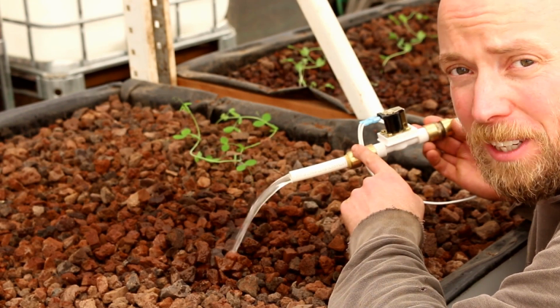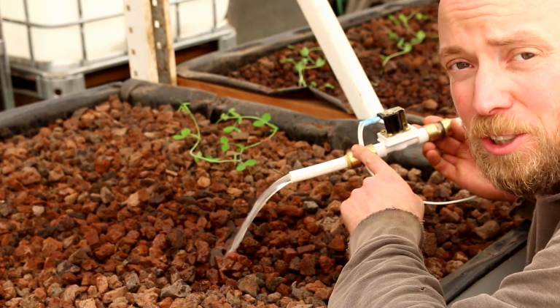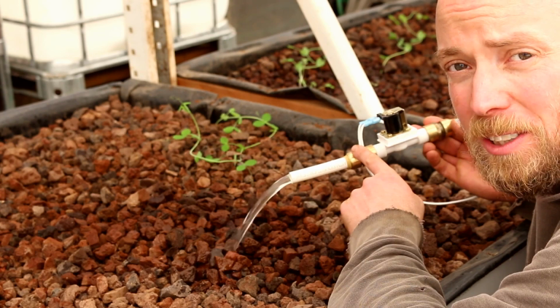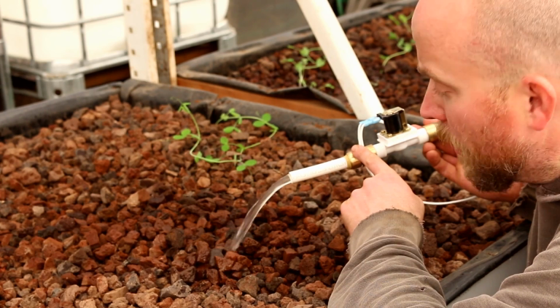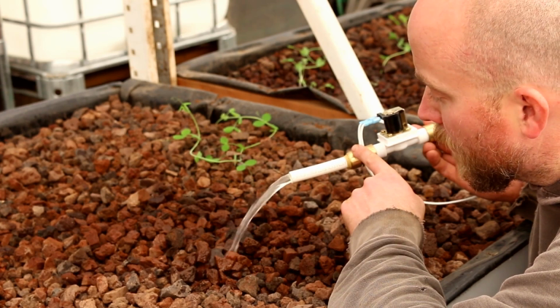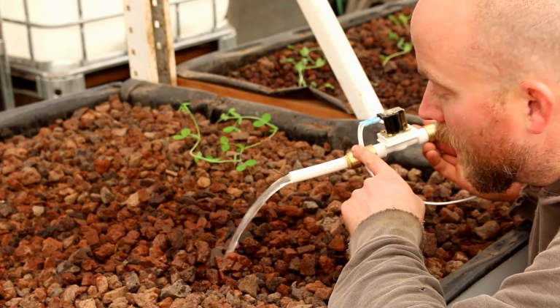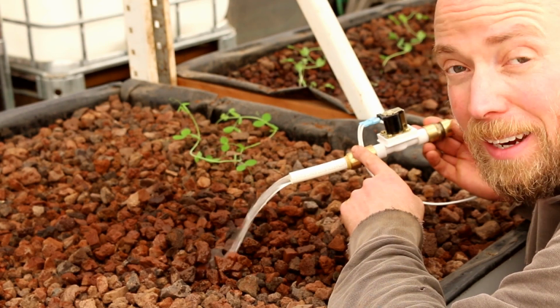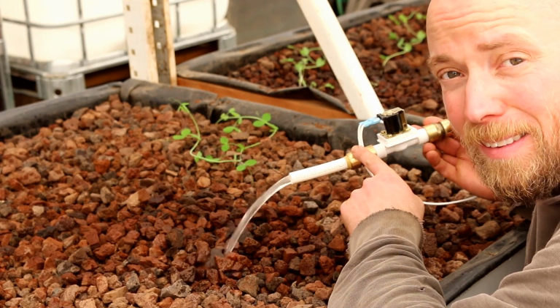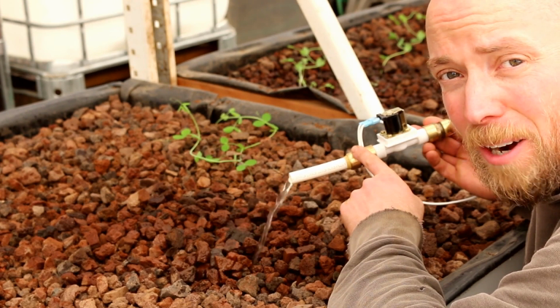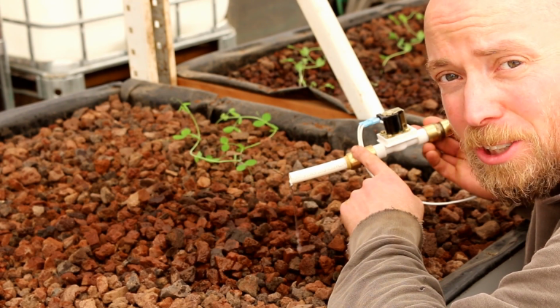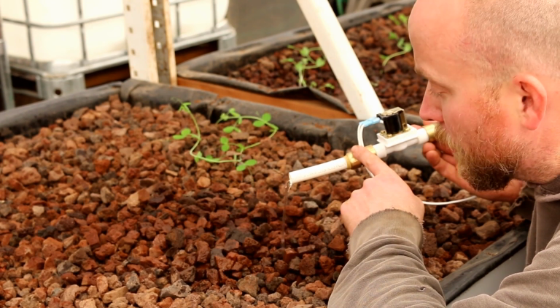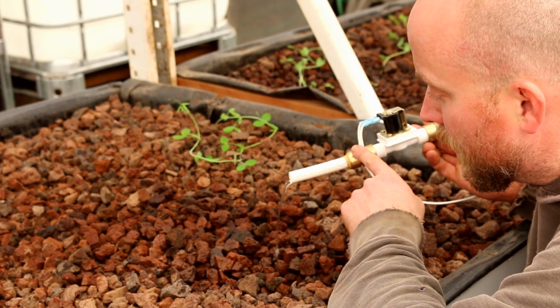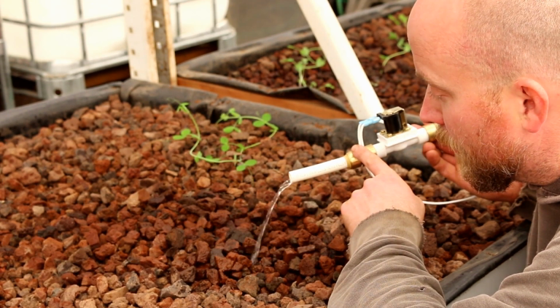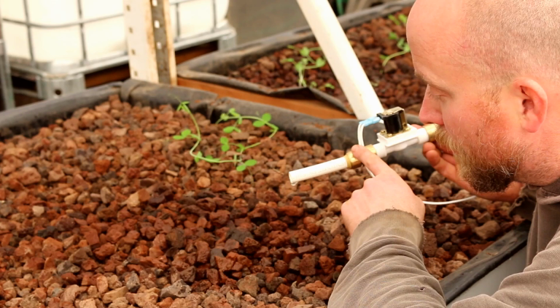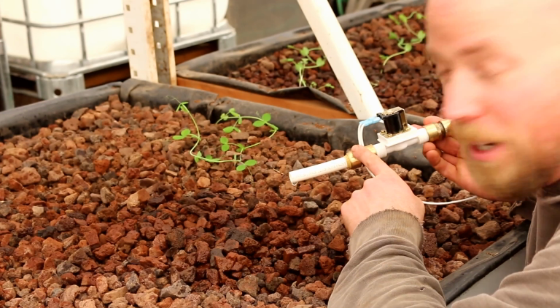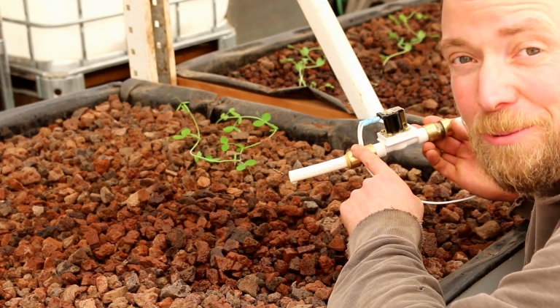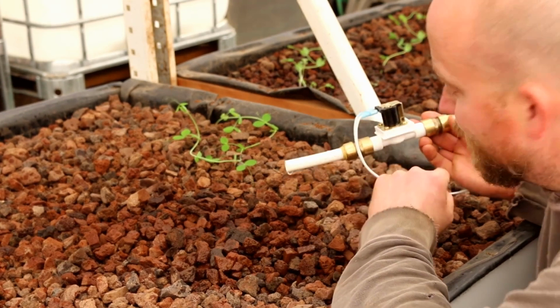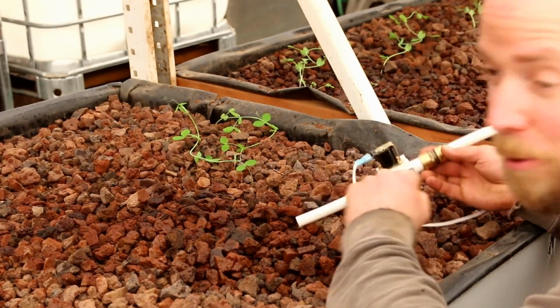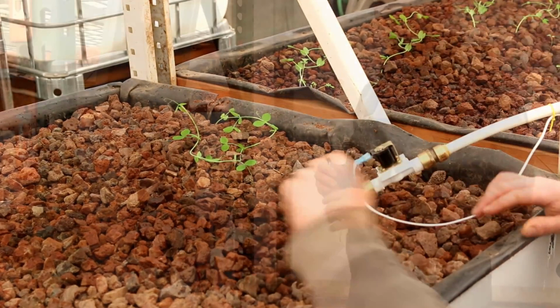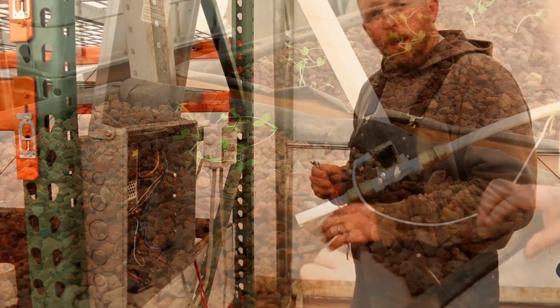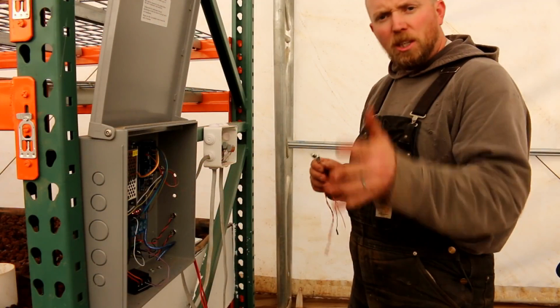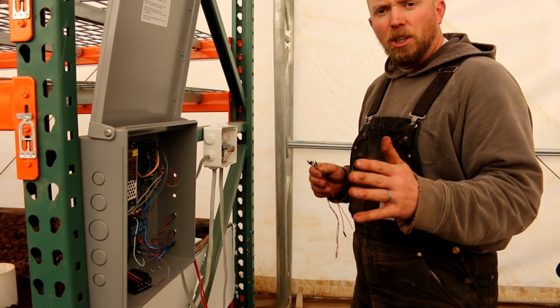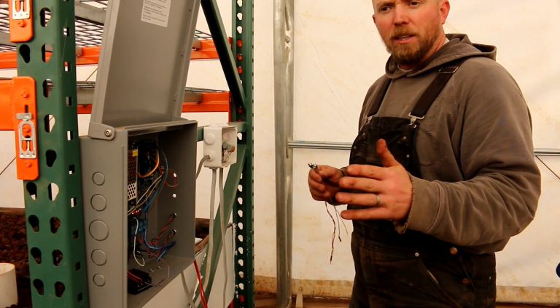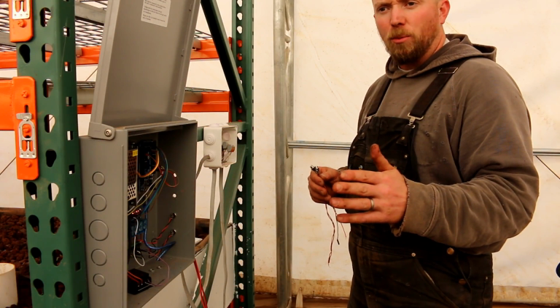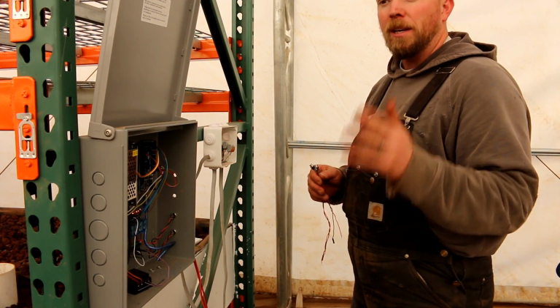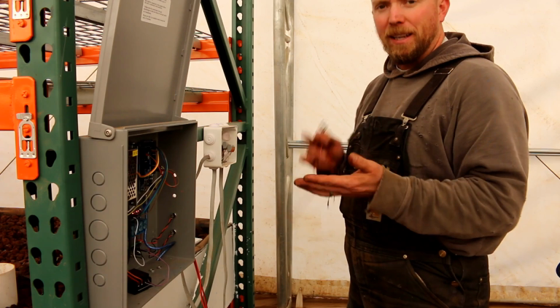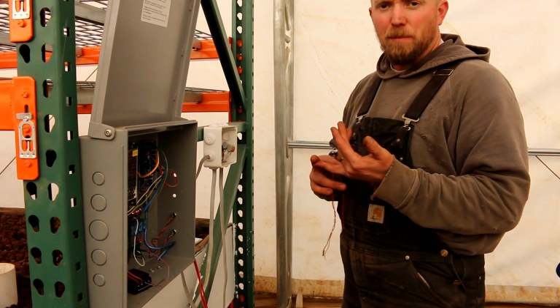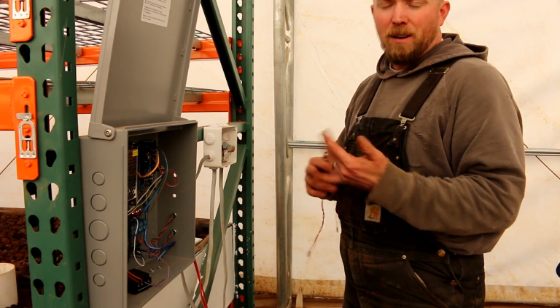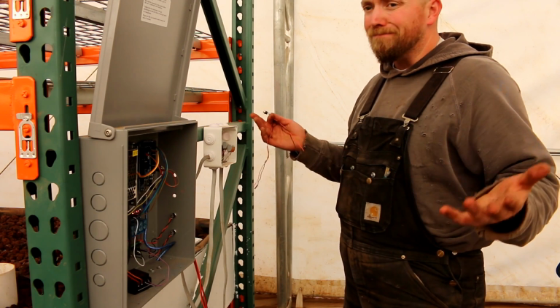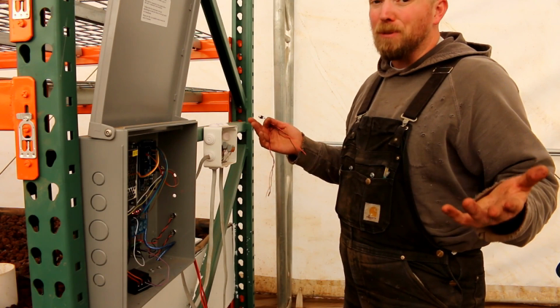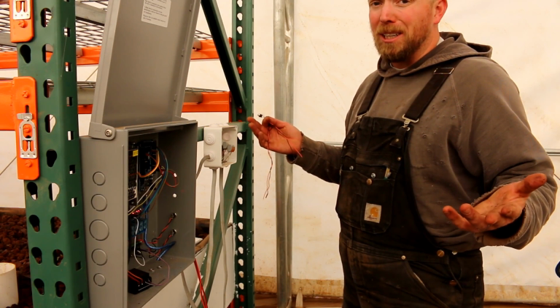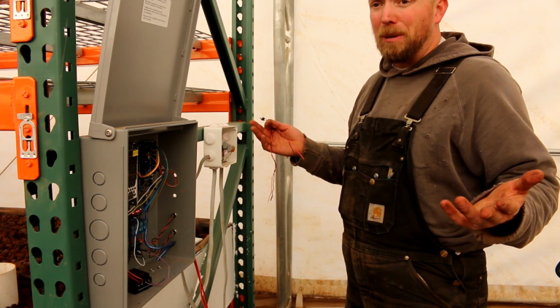Now we're going to move on to lane three and lane four. Hopefully their situation is similar and then the automation should be troubleshooting. I just got done checking out lane three and it needed to be blown out — that was pretty much it on that one.